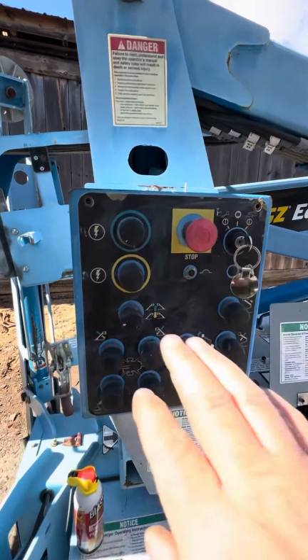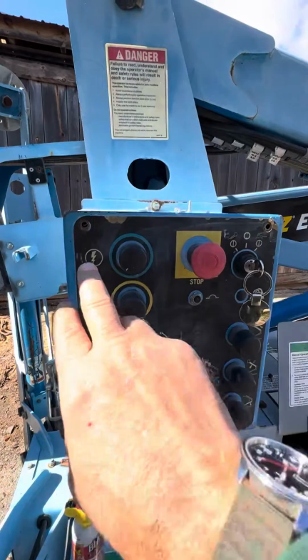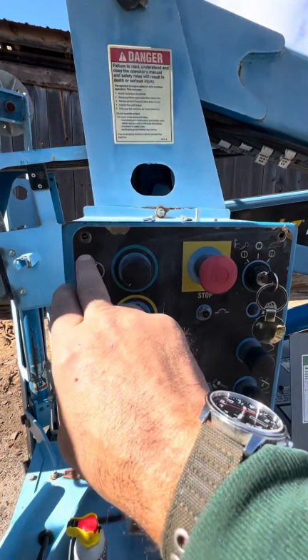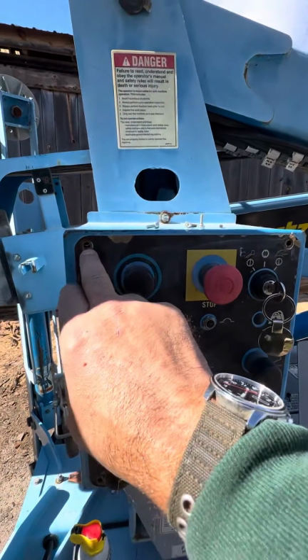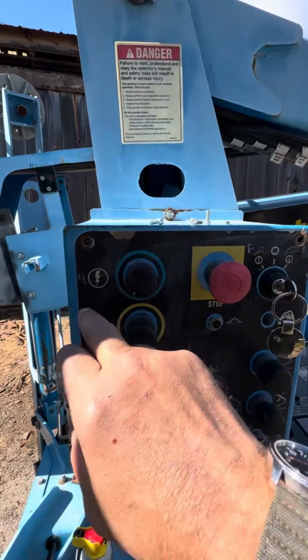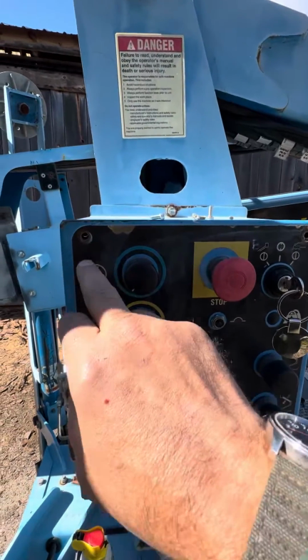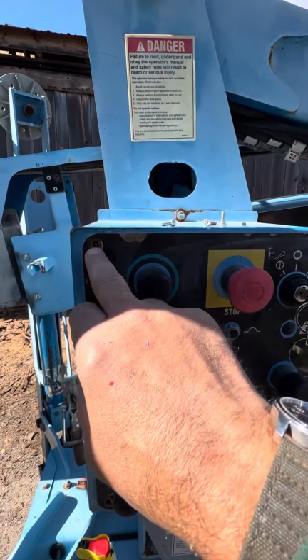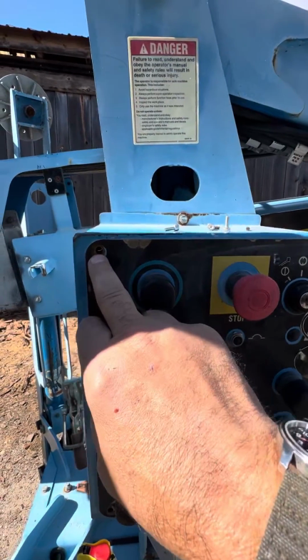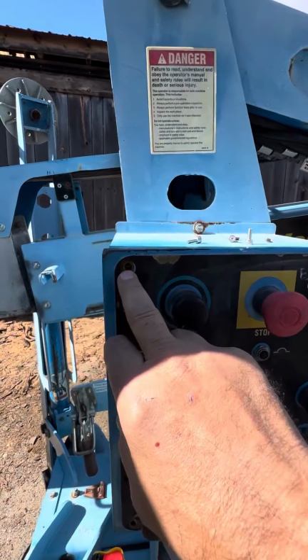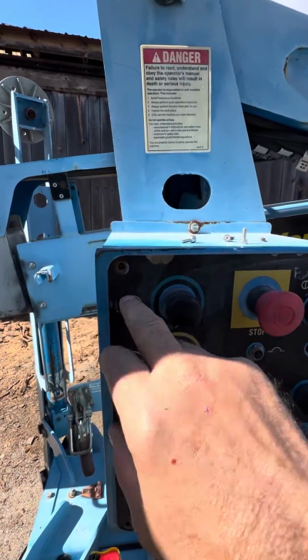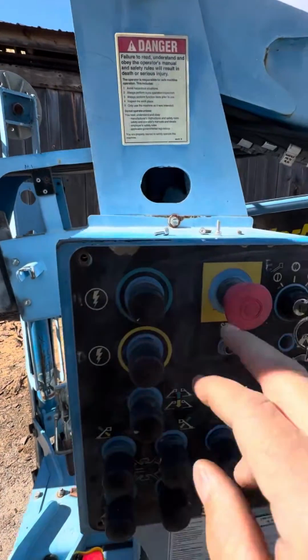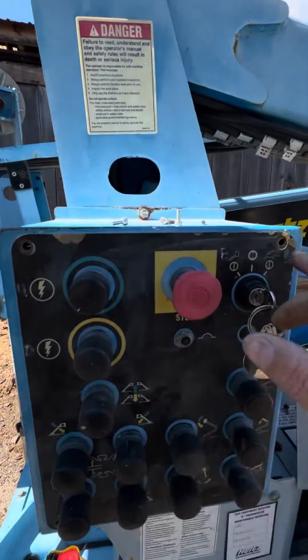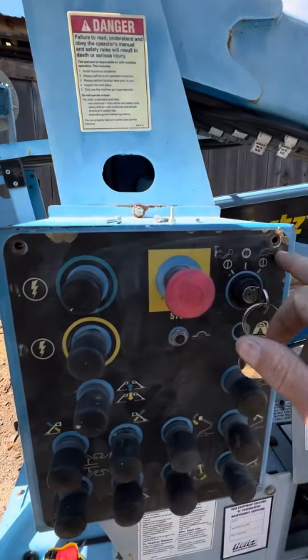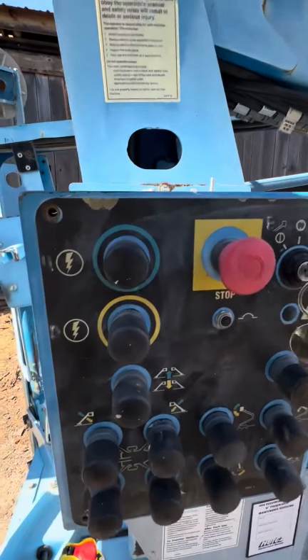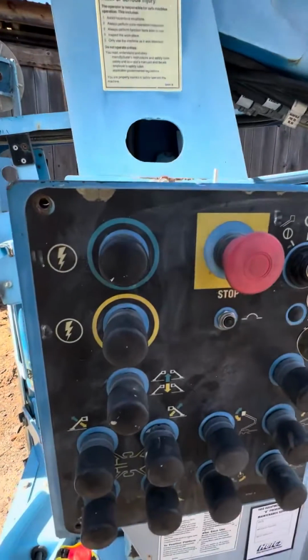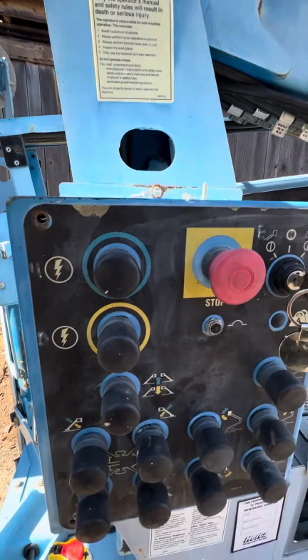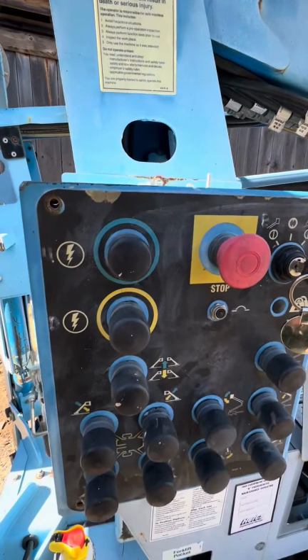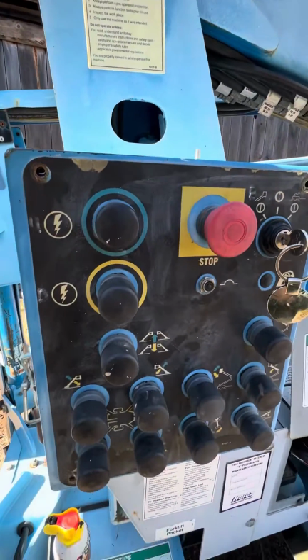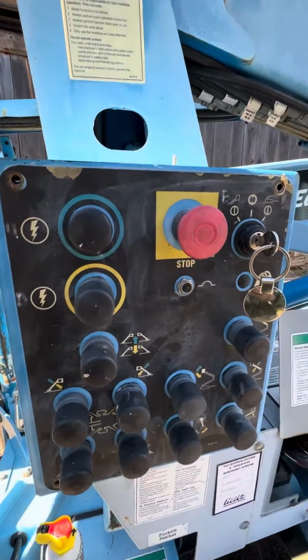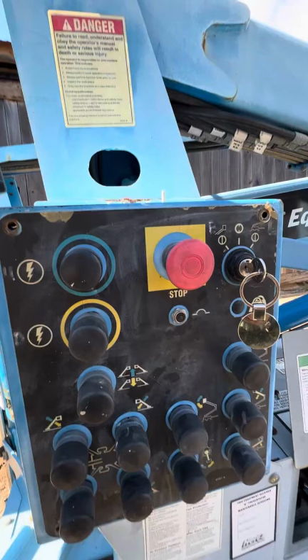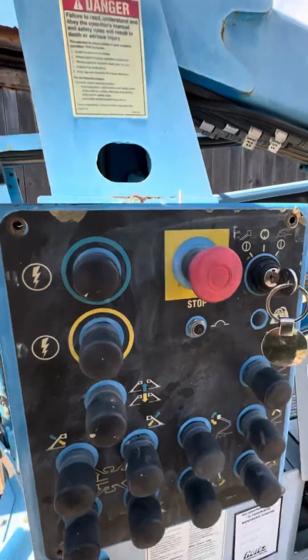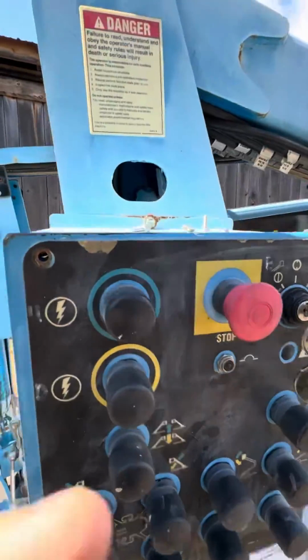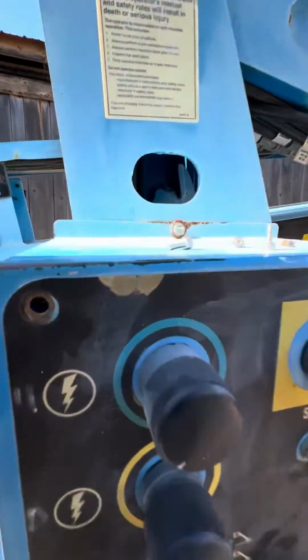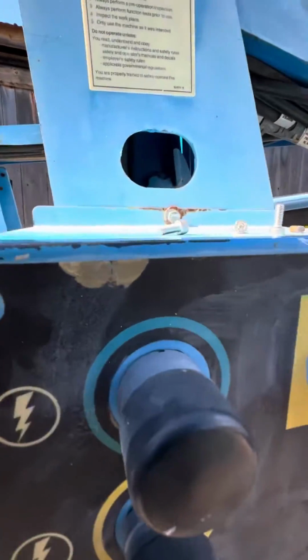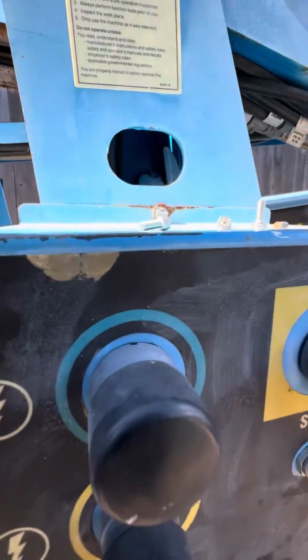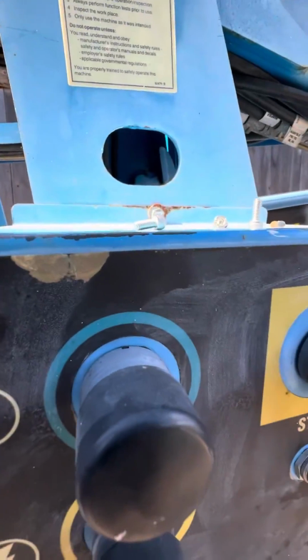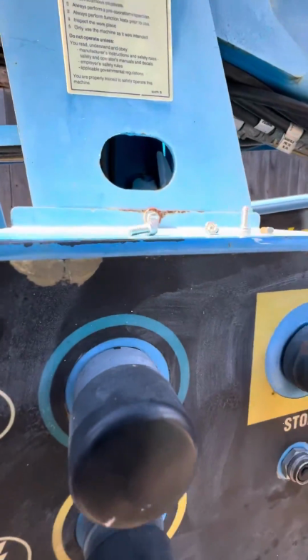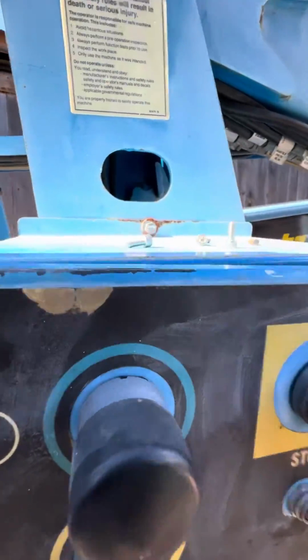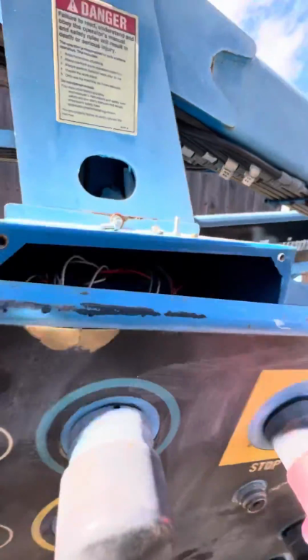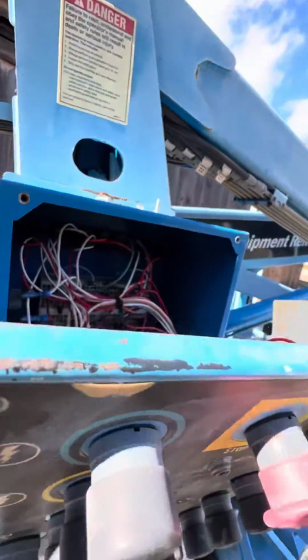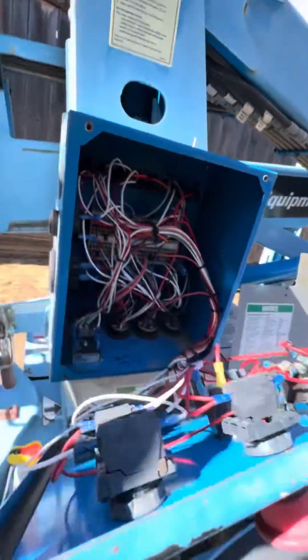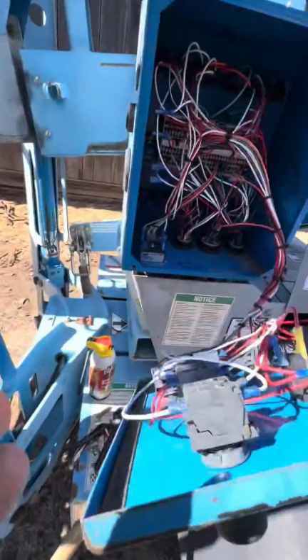Long story short, I had to take a grinder to cut off the screws because the rivet nuts inside were spinning around. So we got that off. Let me take this off and show you what's going on inside here.